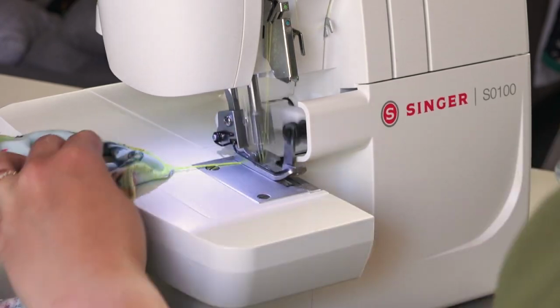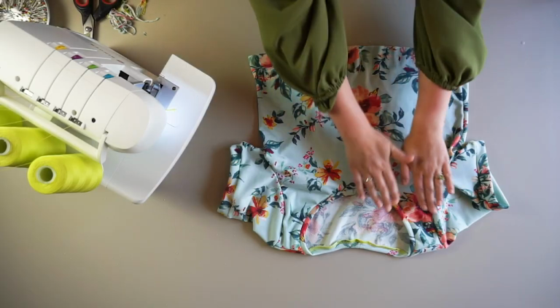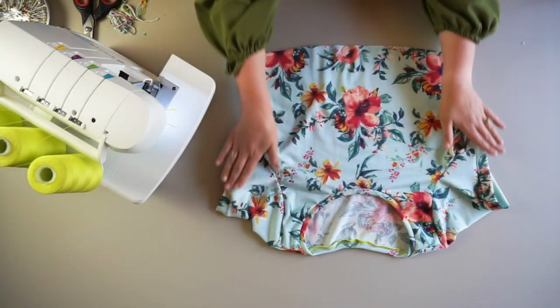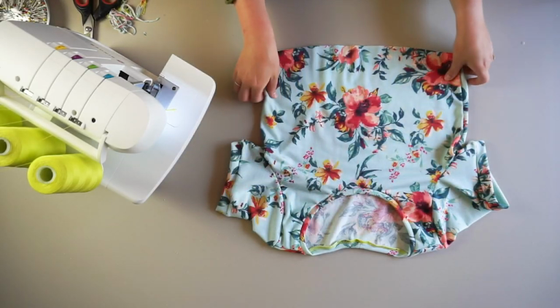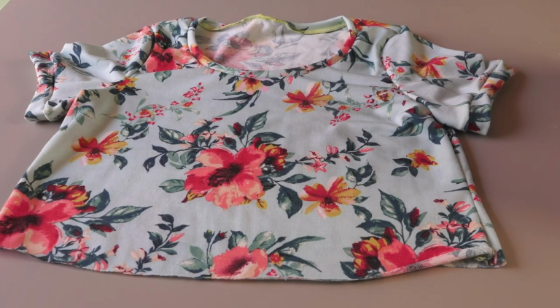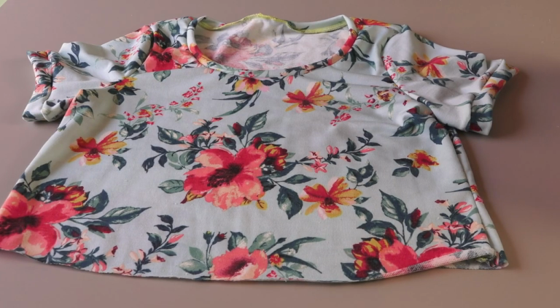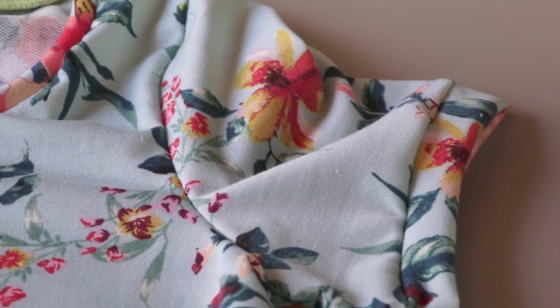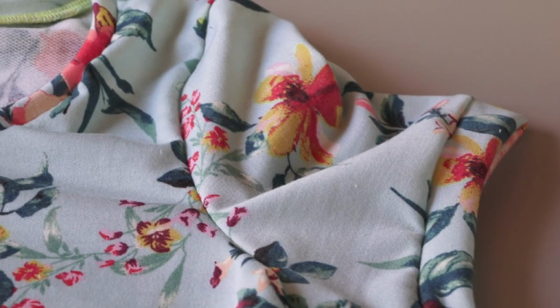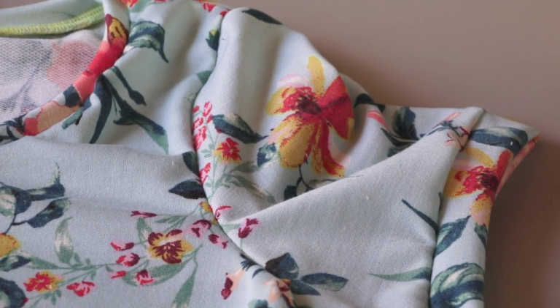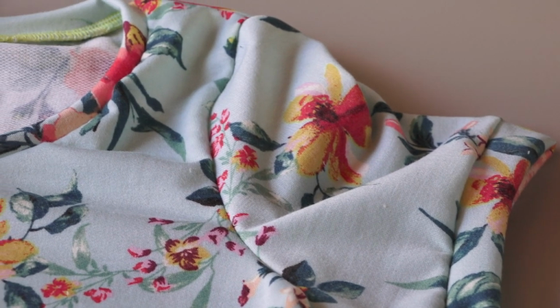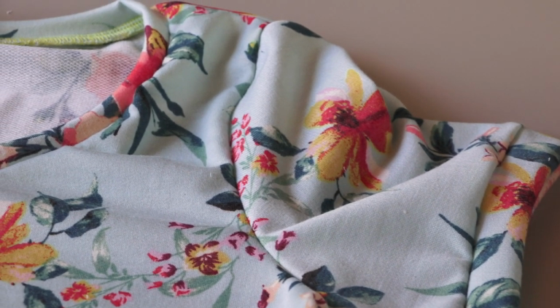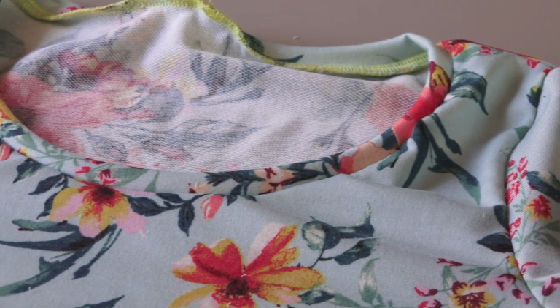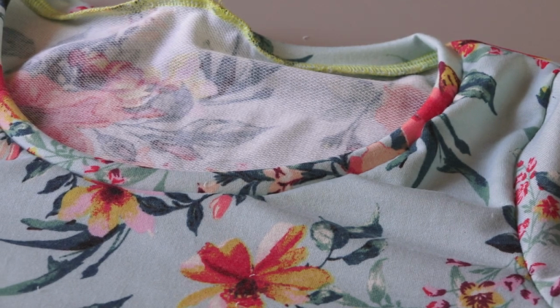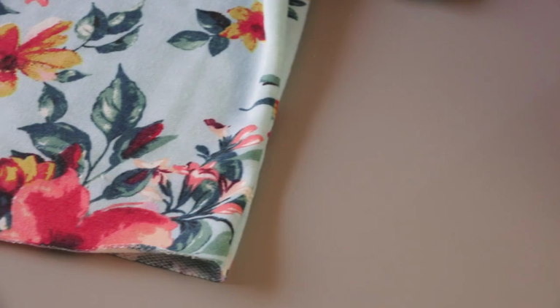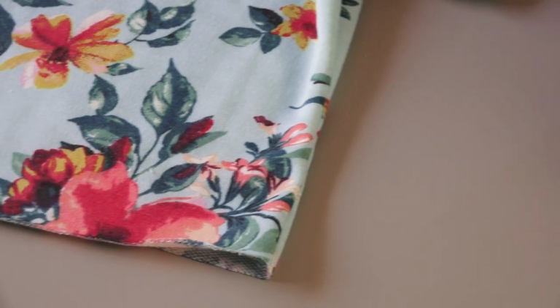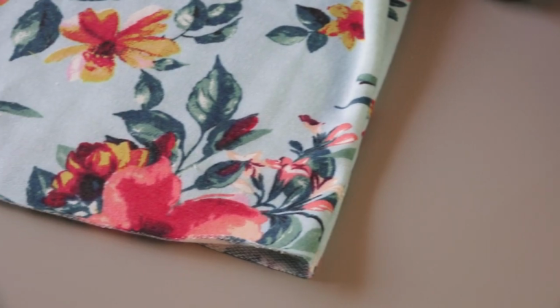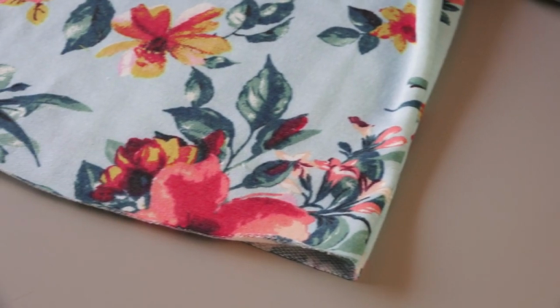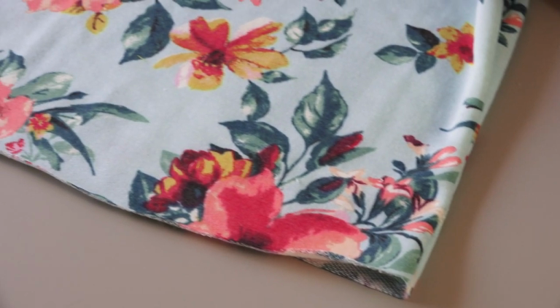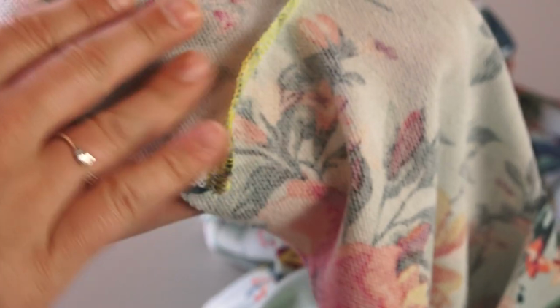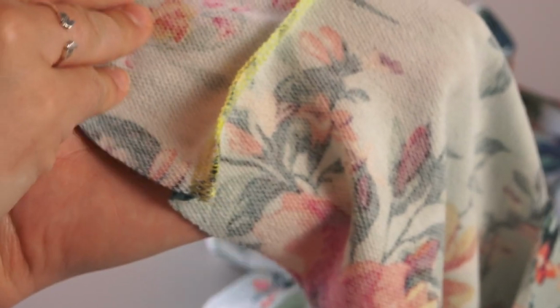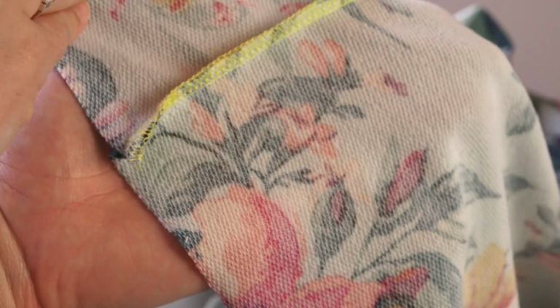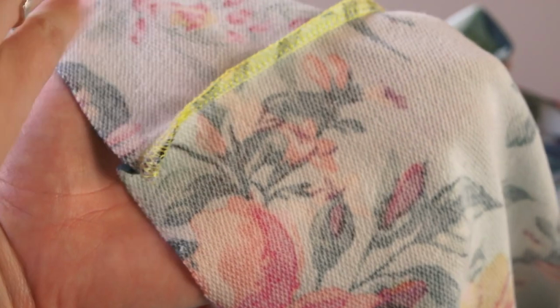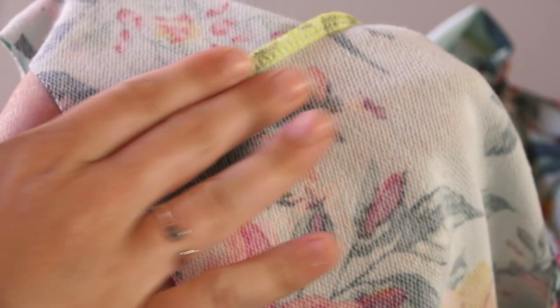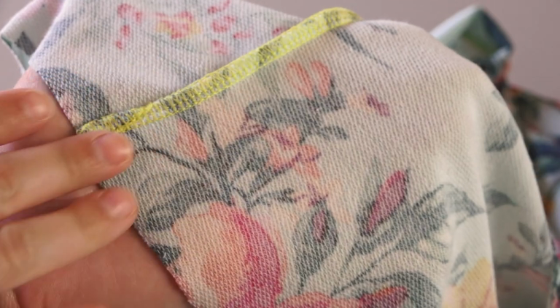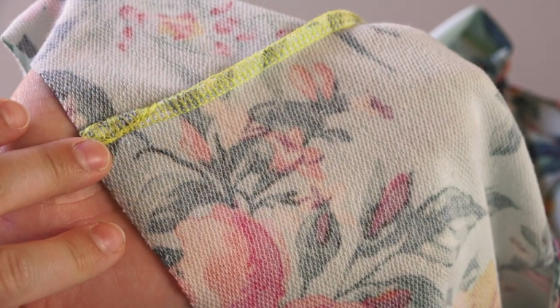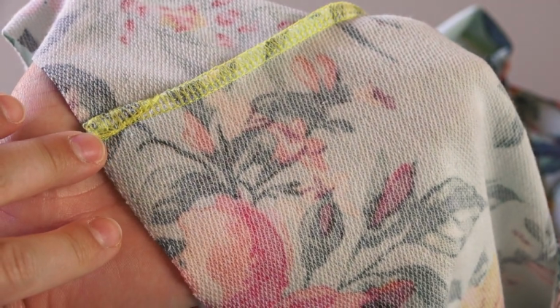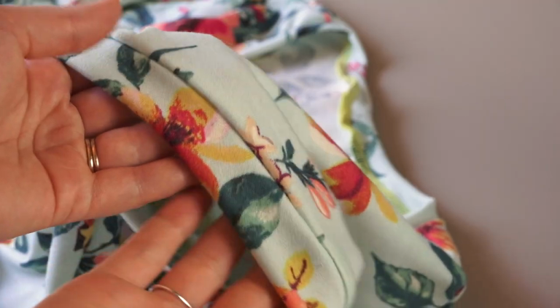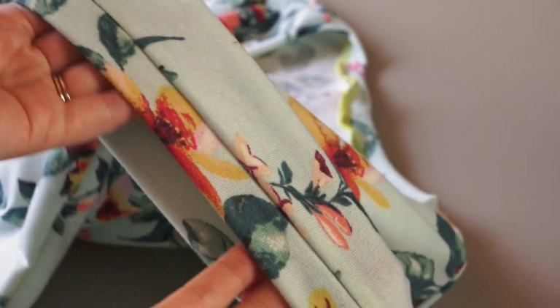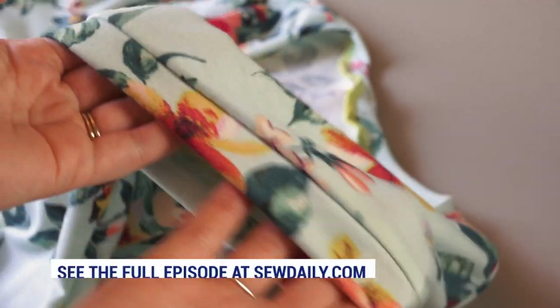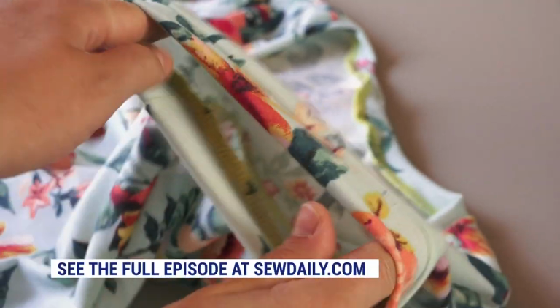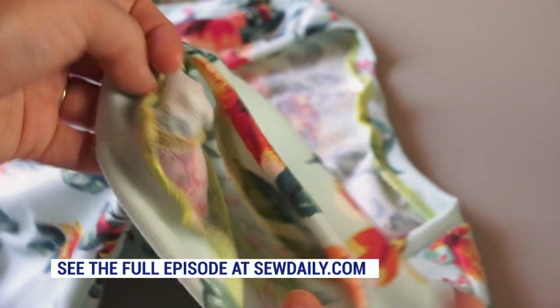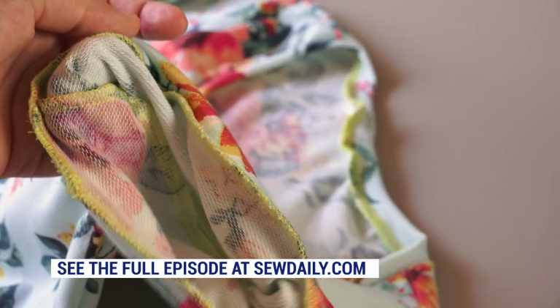And there you have it — a full t-shirt complete with armbands and a neckband, and an unfinished hem with a secured serging stitch on the side seam, all completely sewn on the serger.